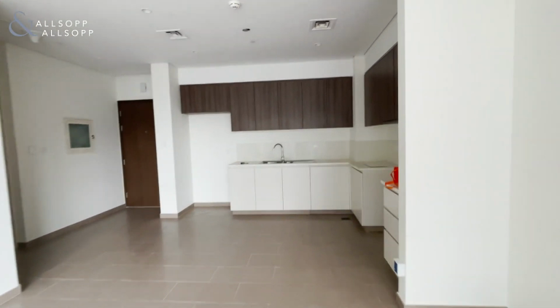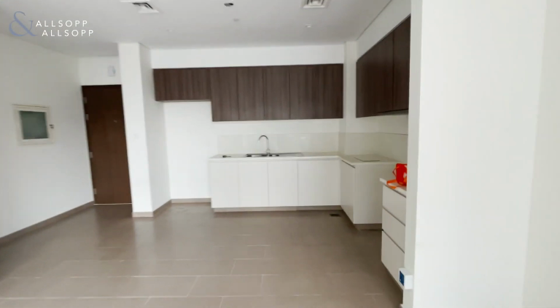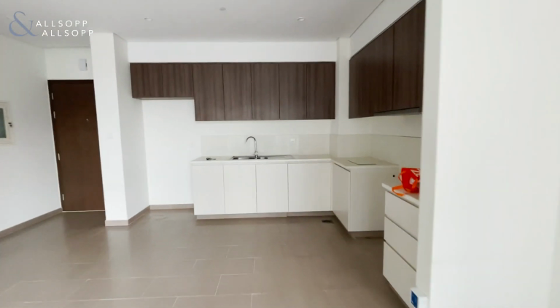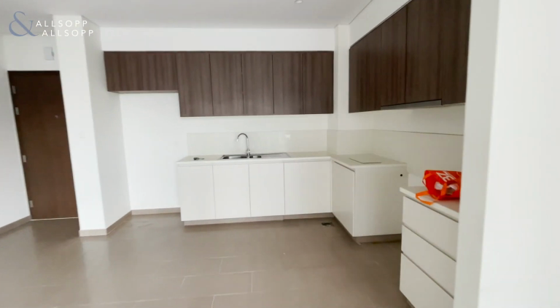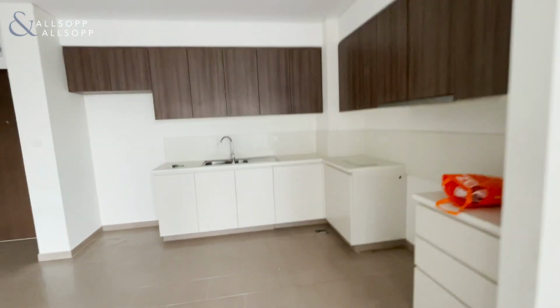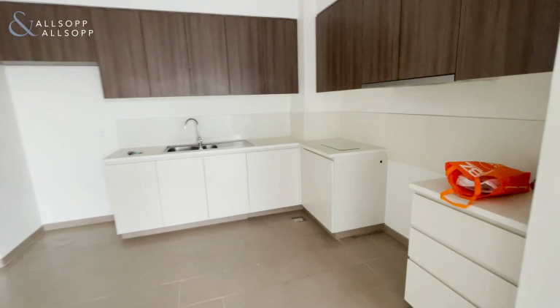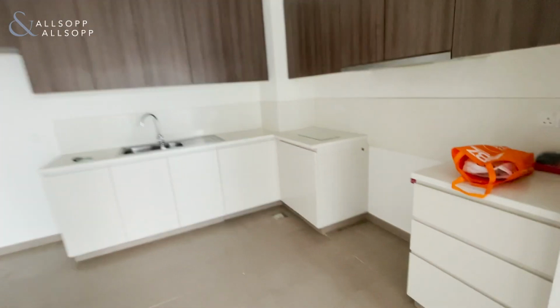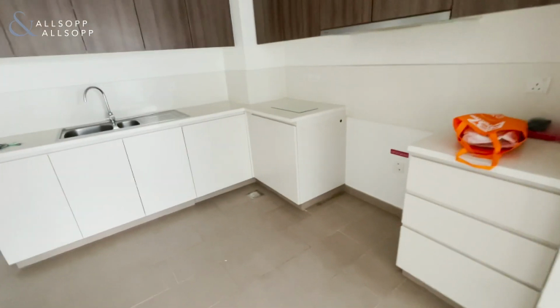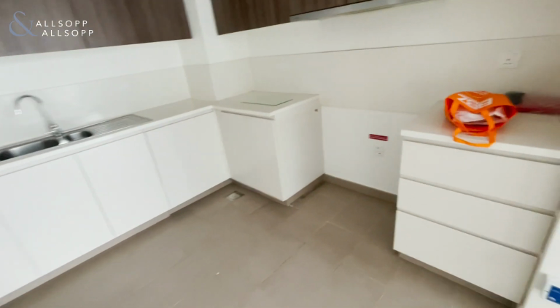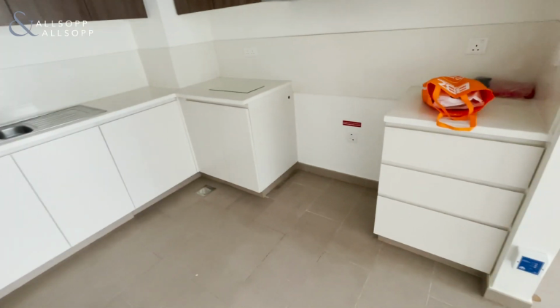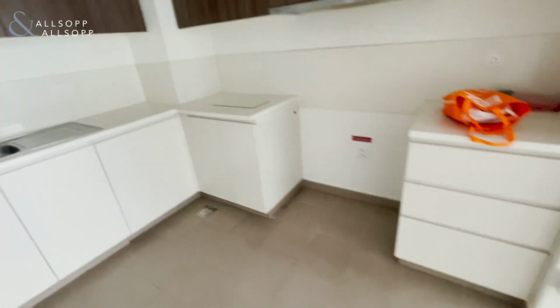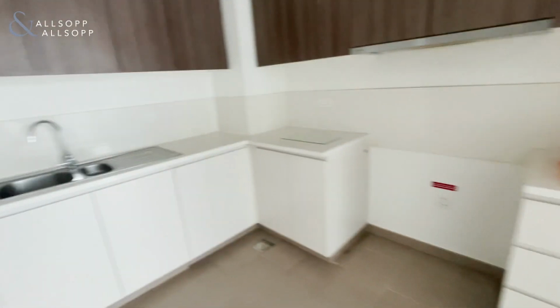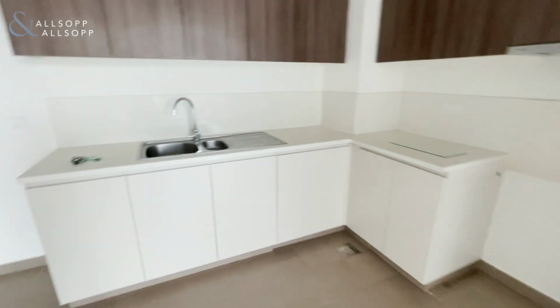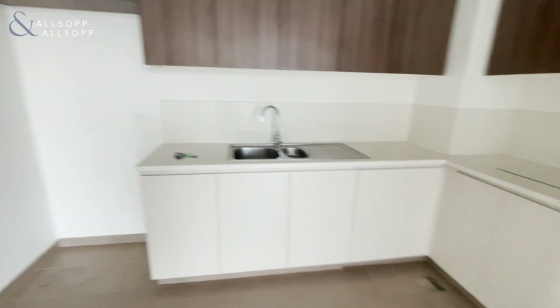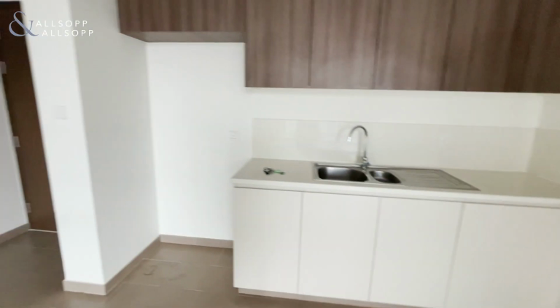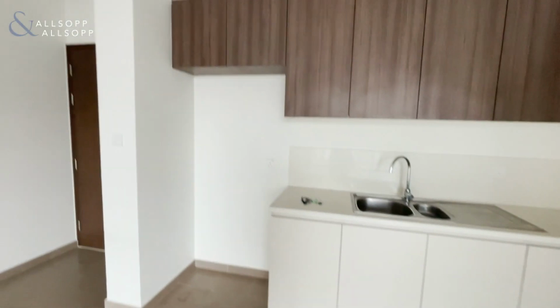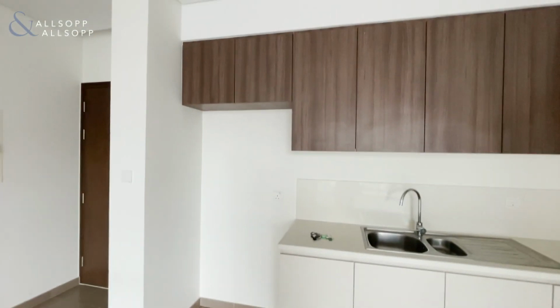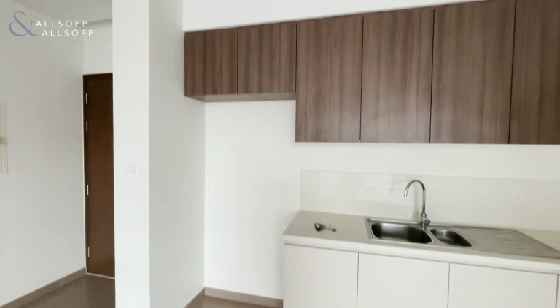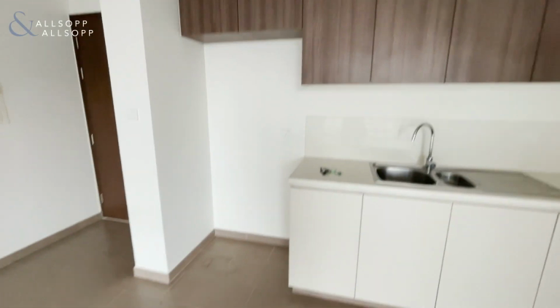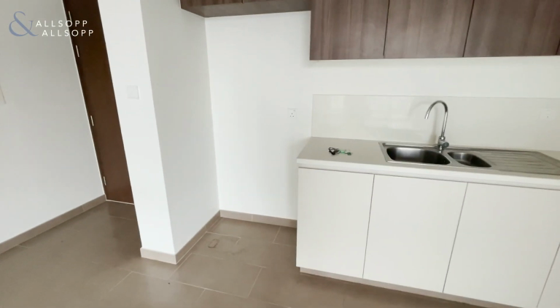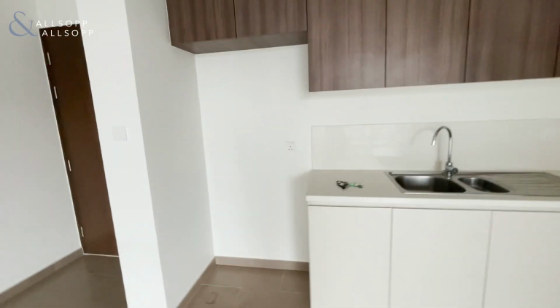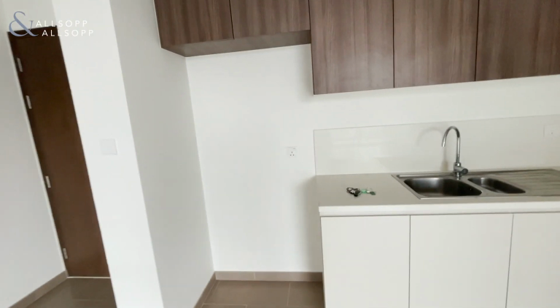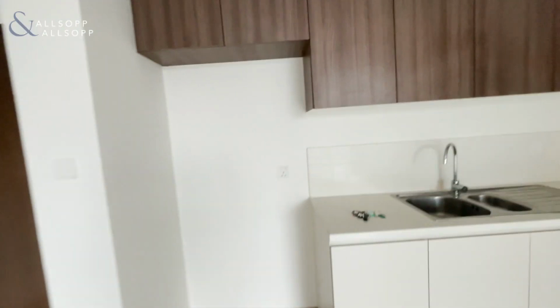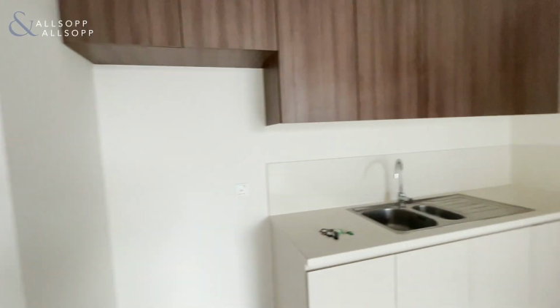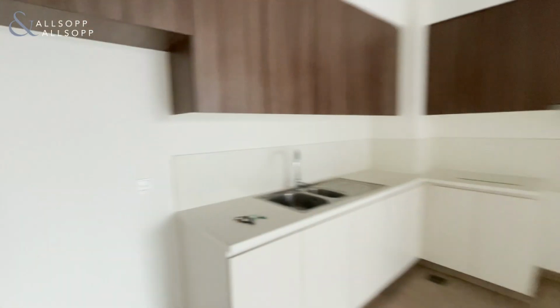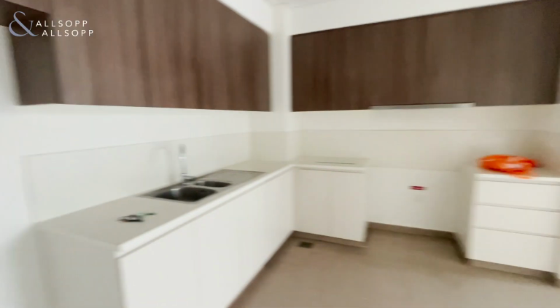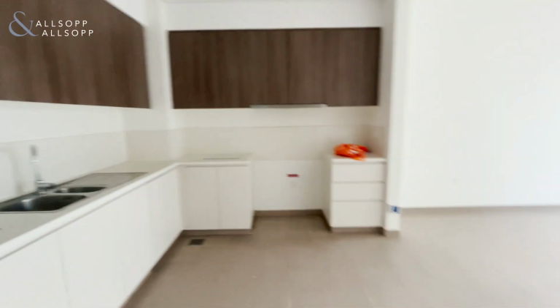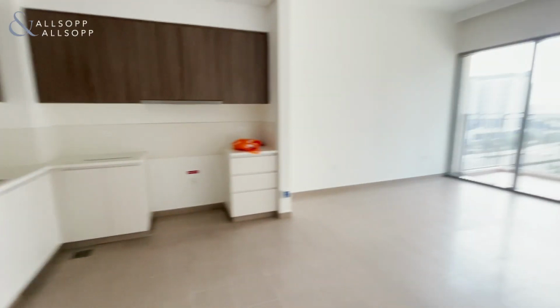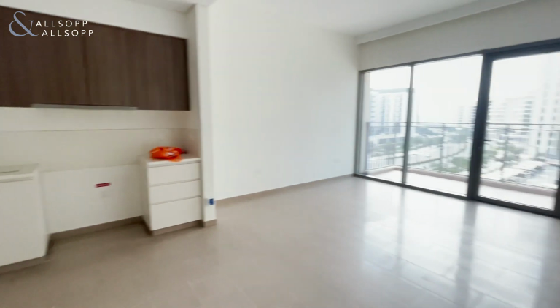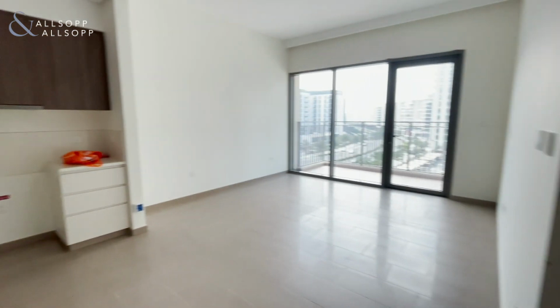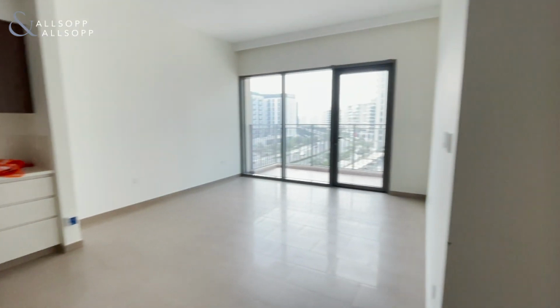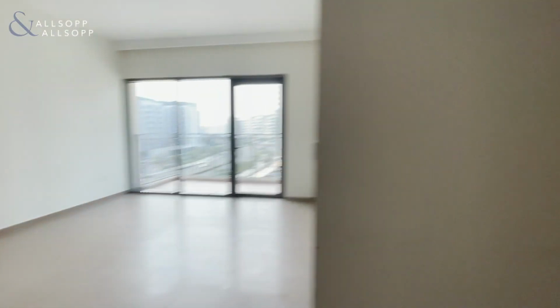Kitchen through here. You've got room for a large cooker, dishwasher, and a fridge-freezer. It's a really good open space.